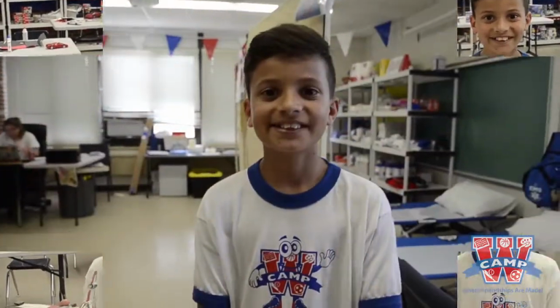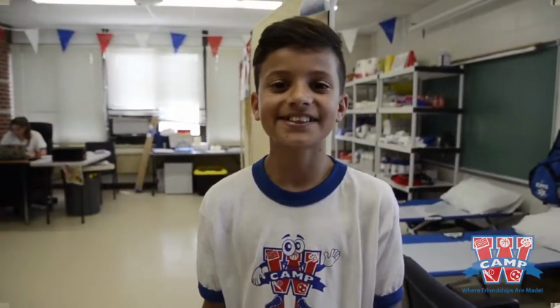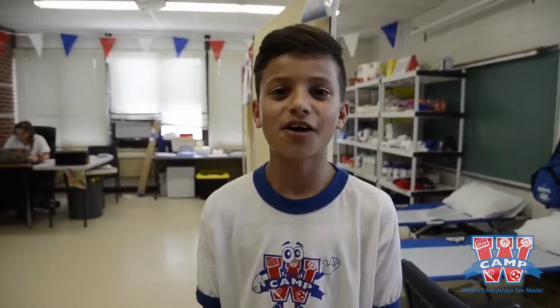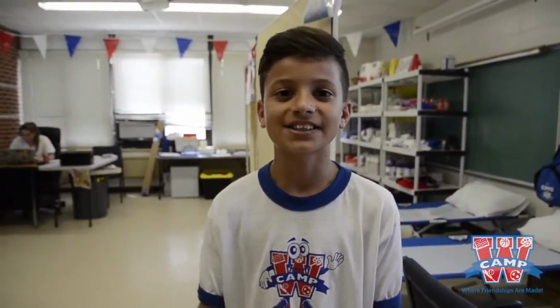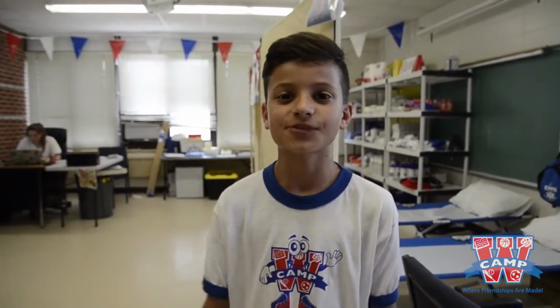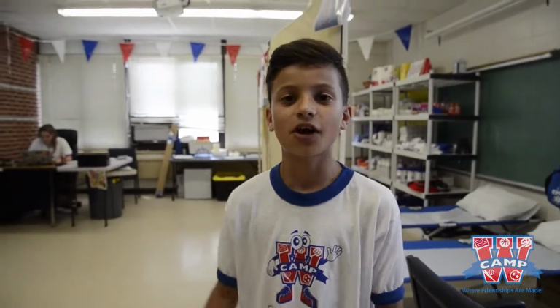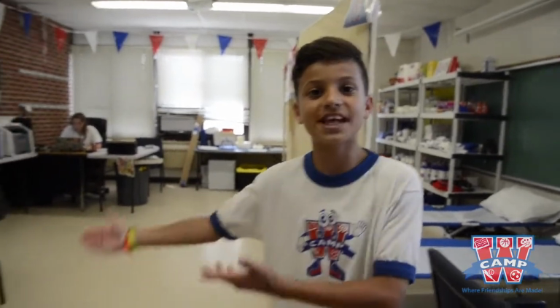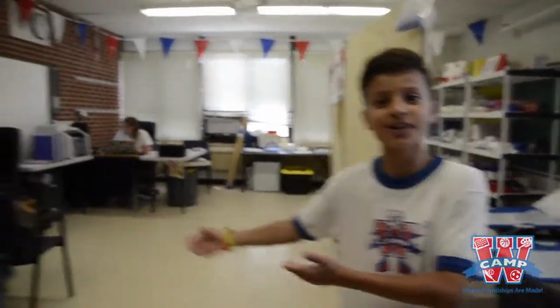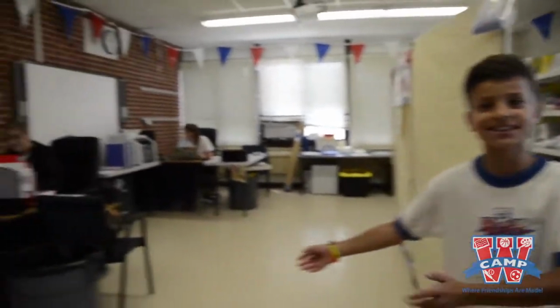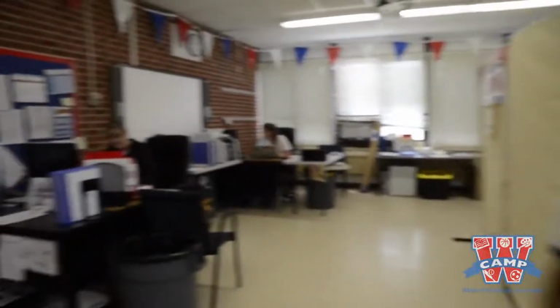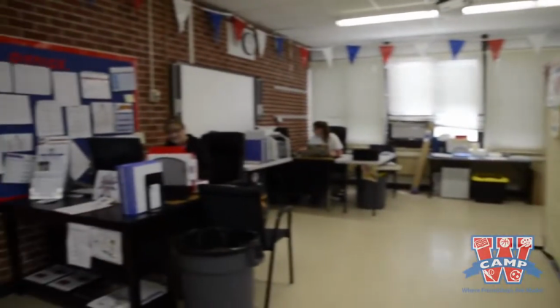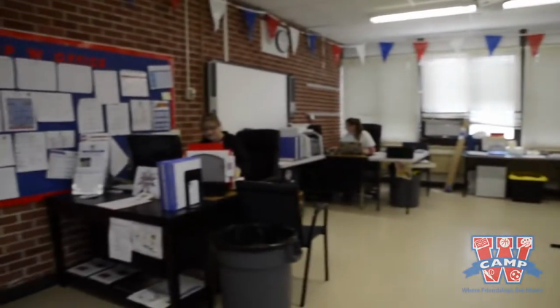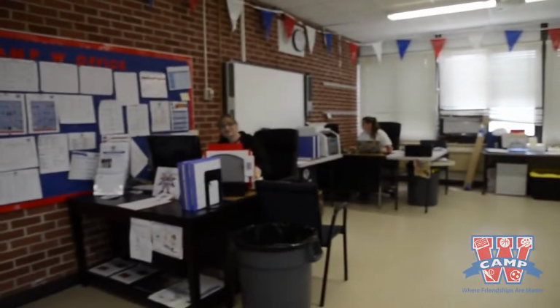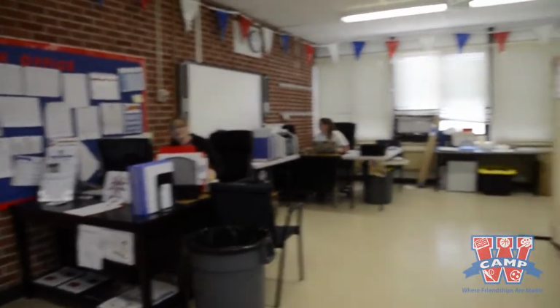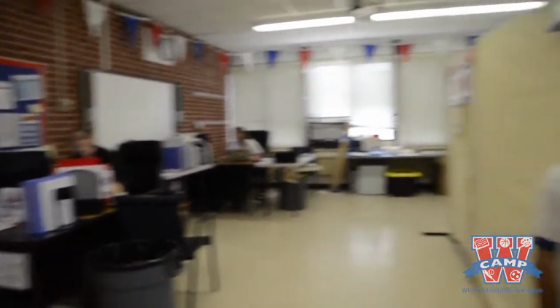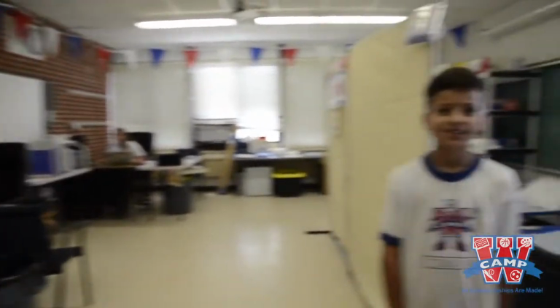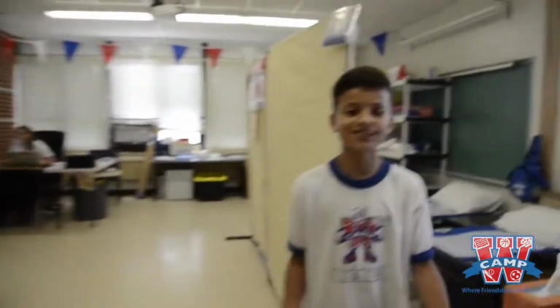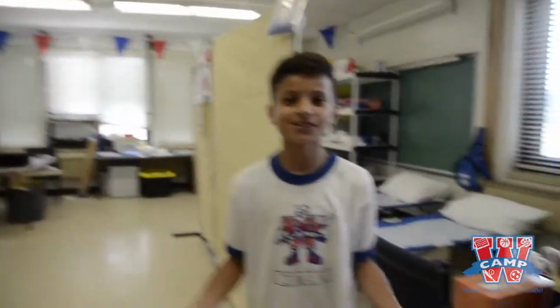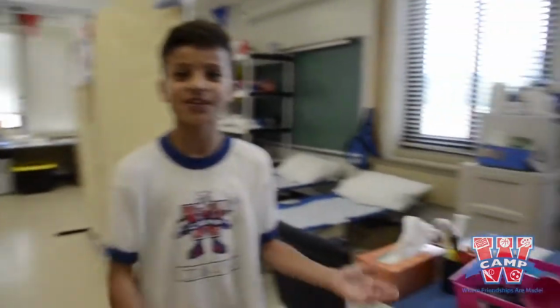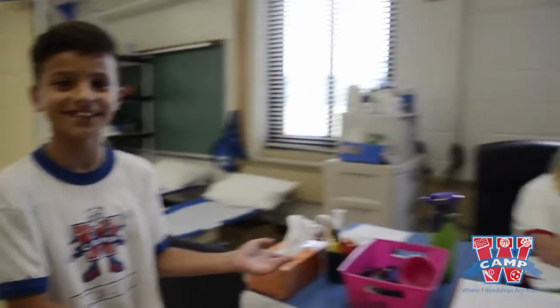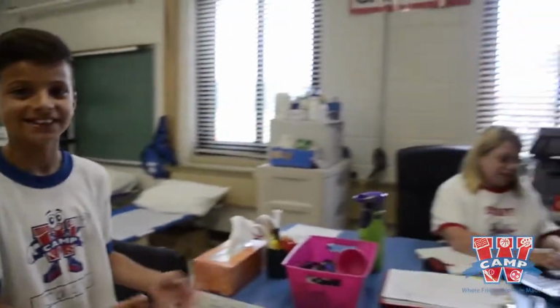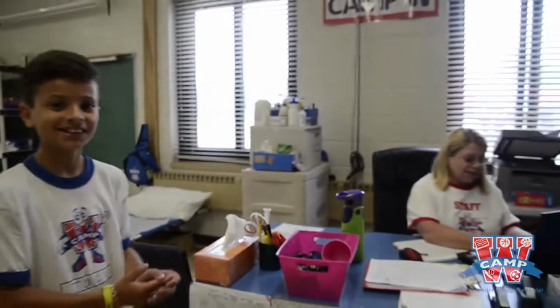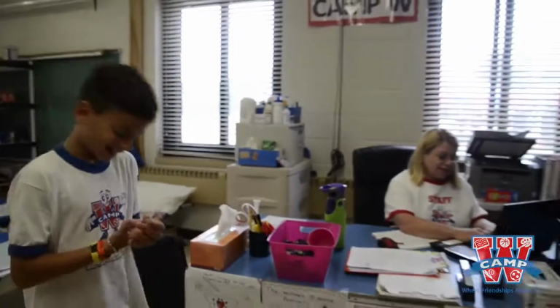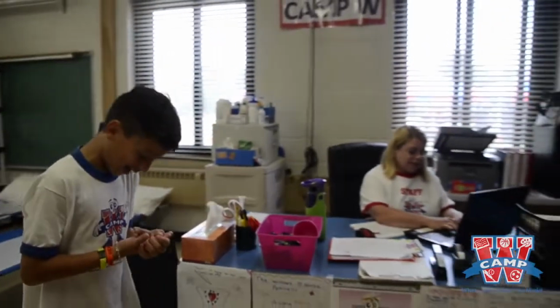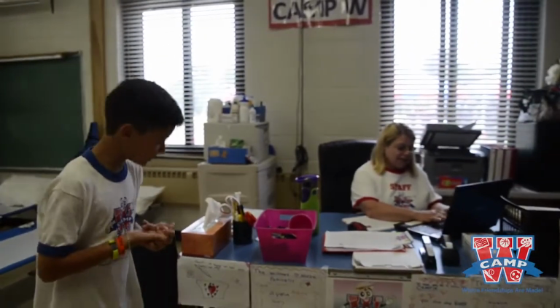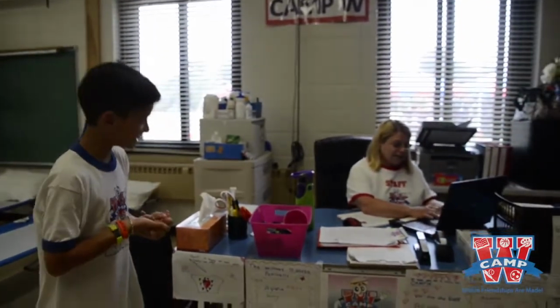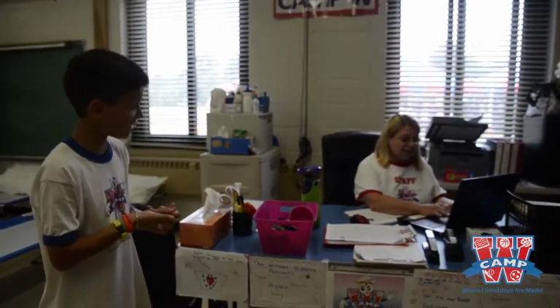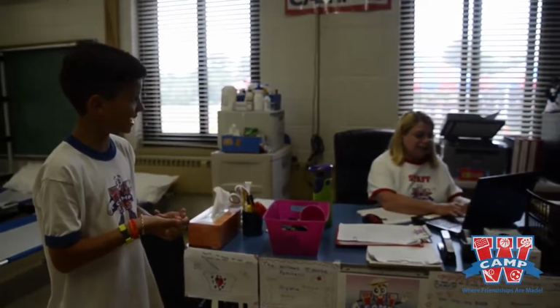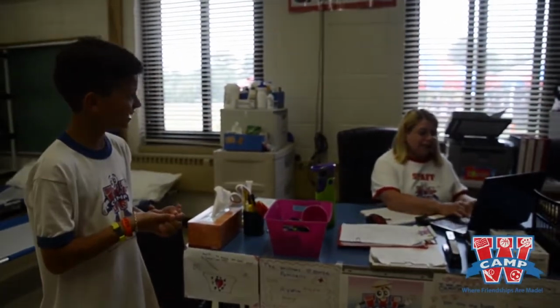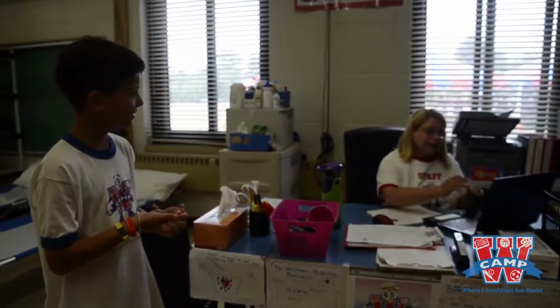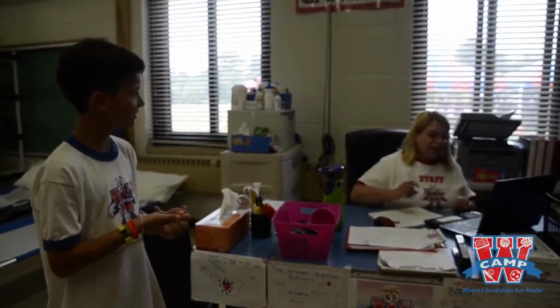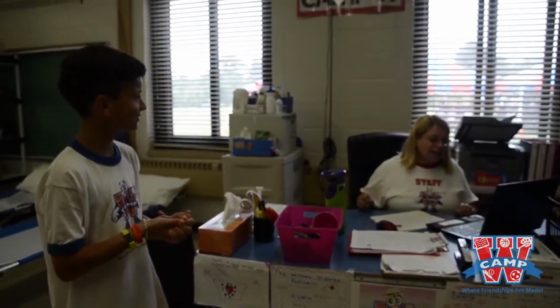This is the office. This is where the office staff works. This is also where the nurse is. Can I have a band-aid? You got it, Jack.